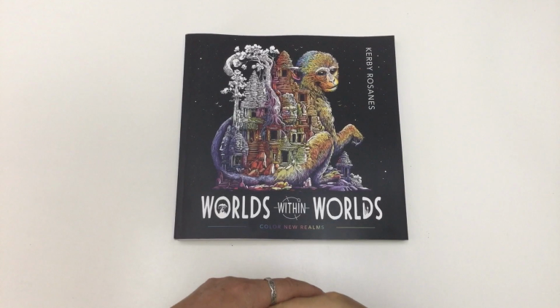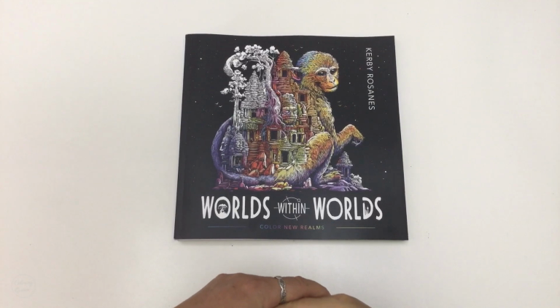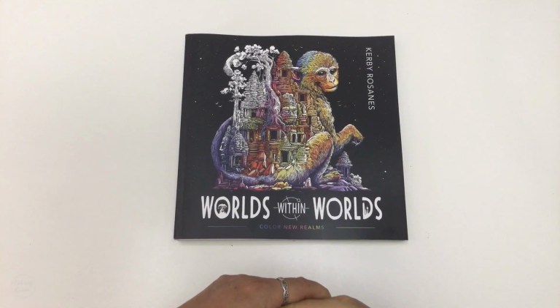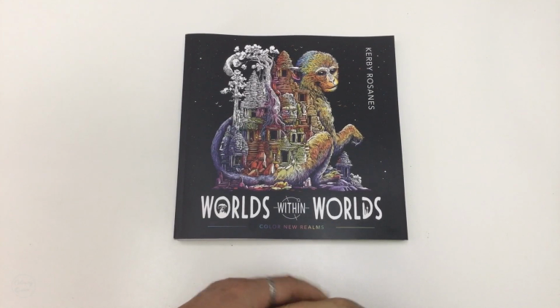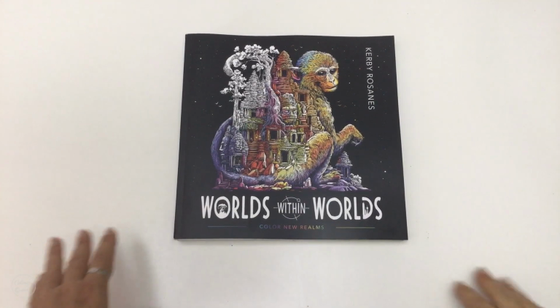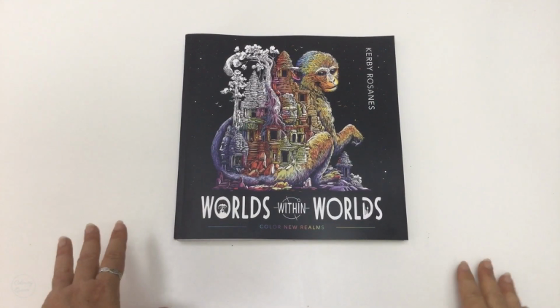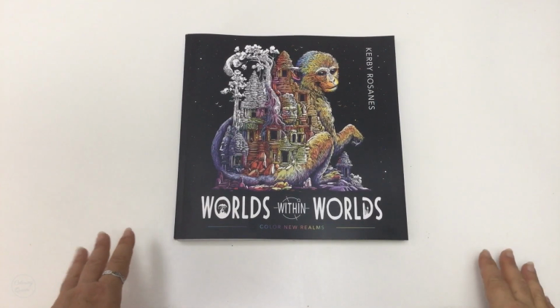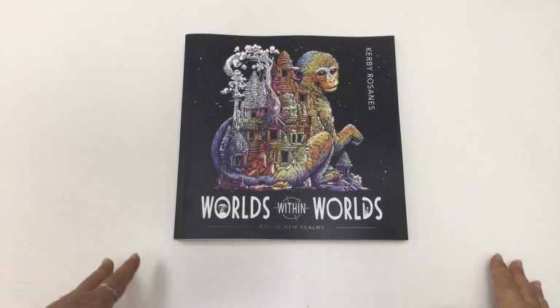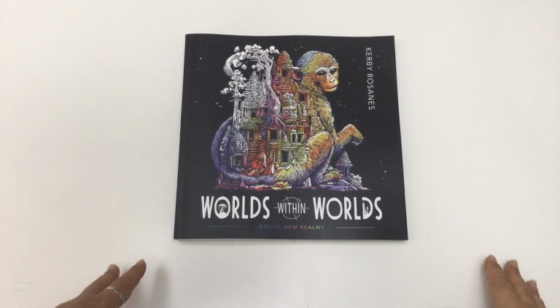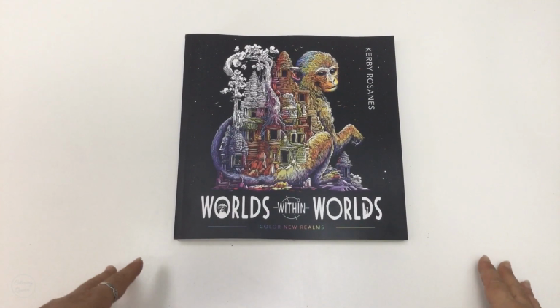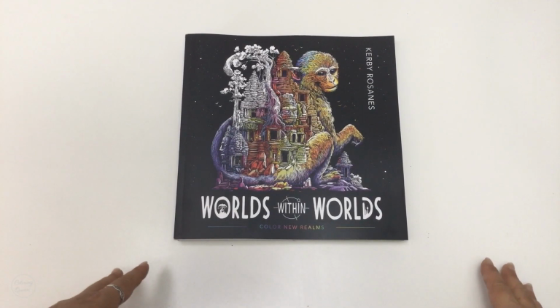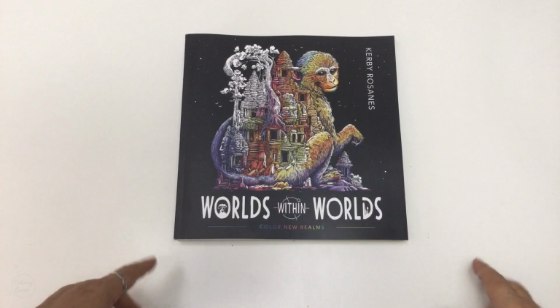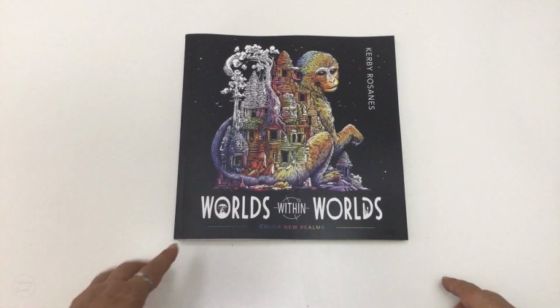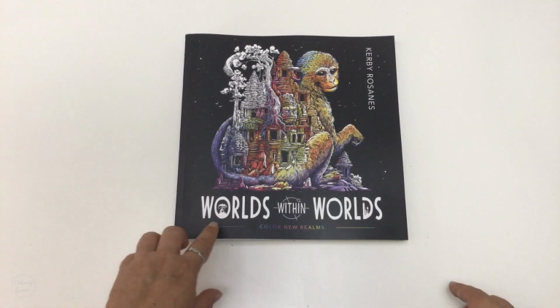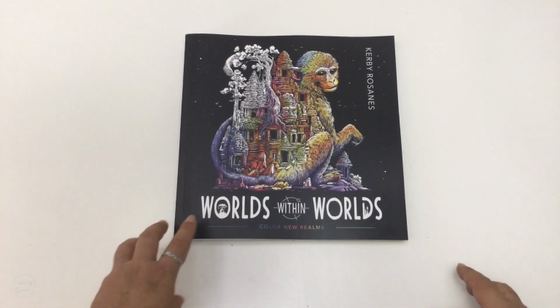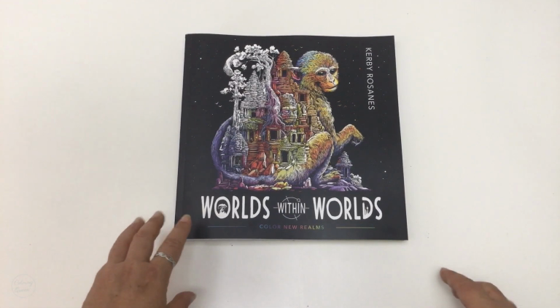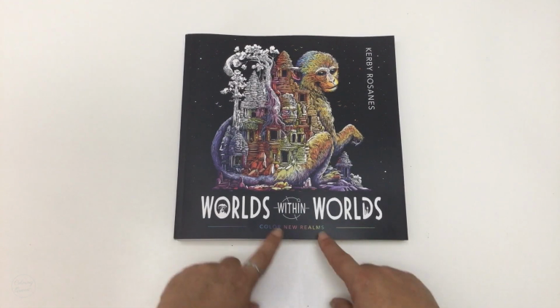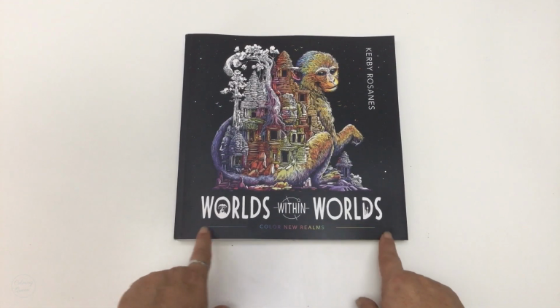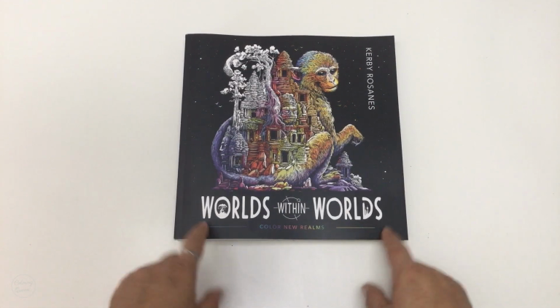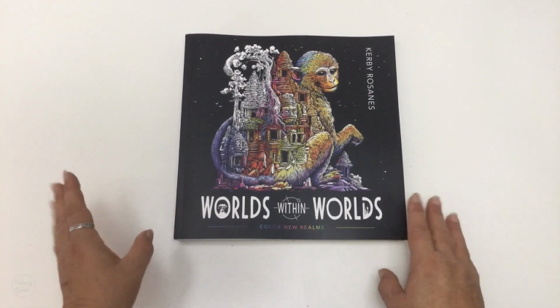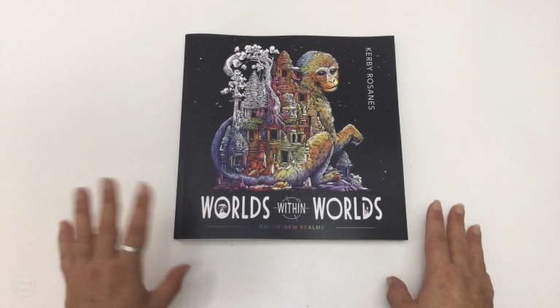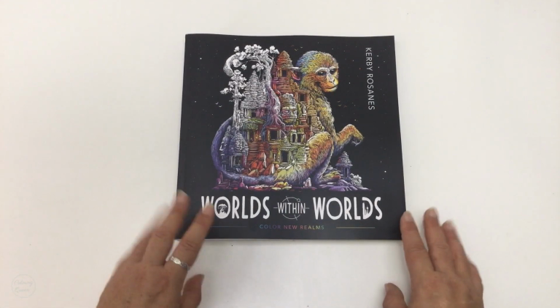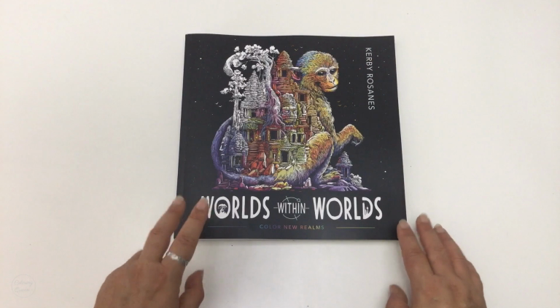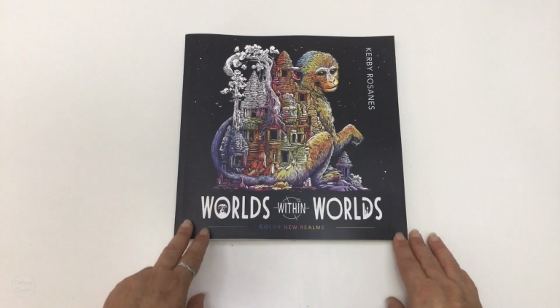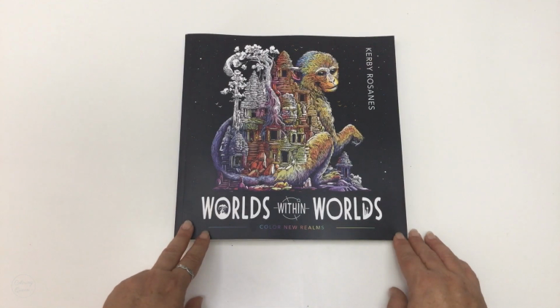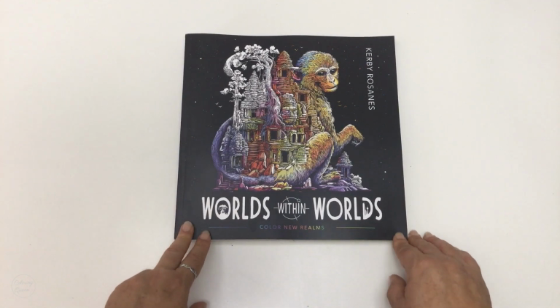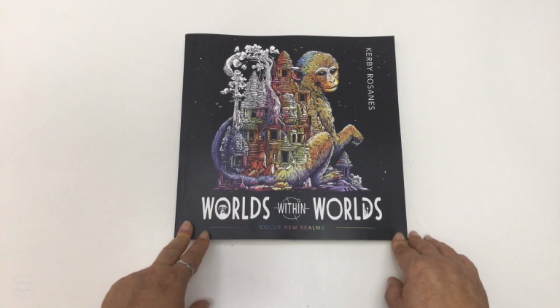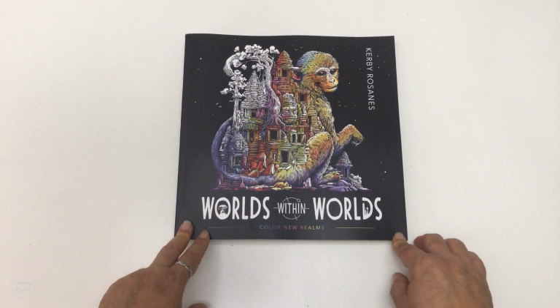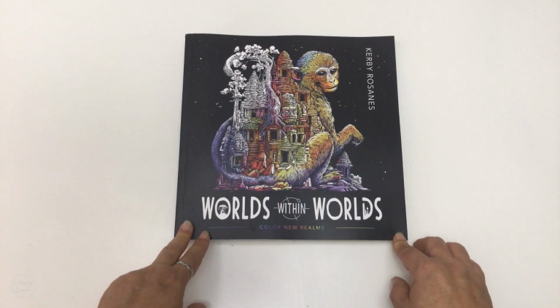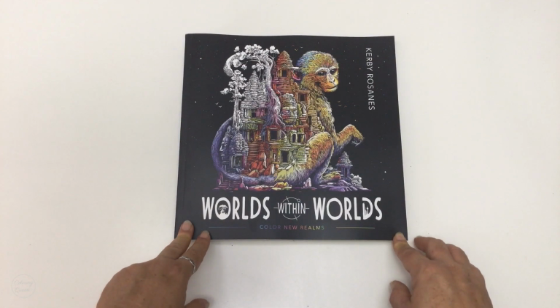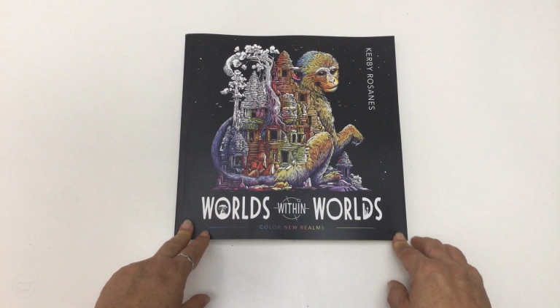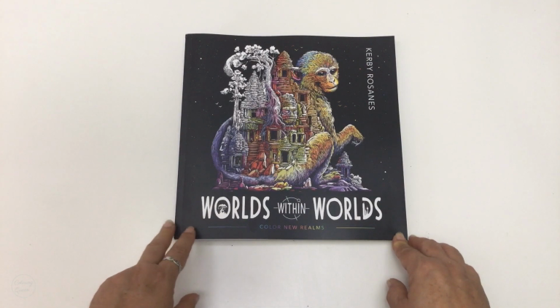Hi, it's Leigh from colouringqueen.net and today I've got the new edition of Kirby Roseanne's new colouring book, Worlds Within Worlds Colour New Realms. This is the US edition.